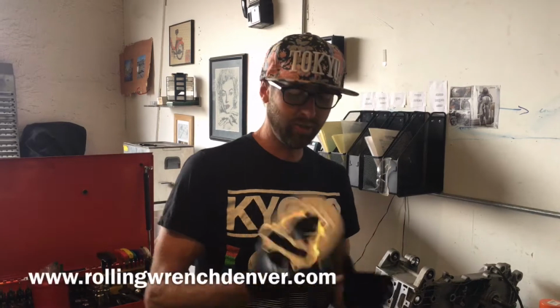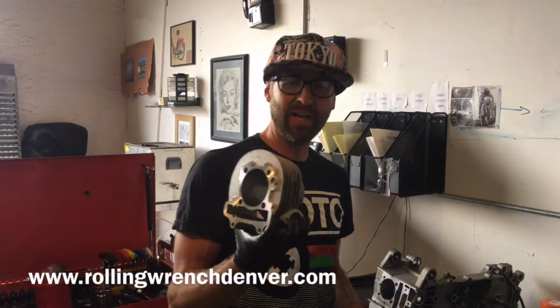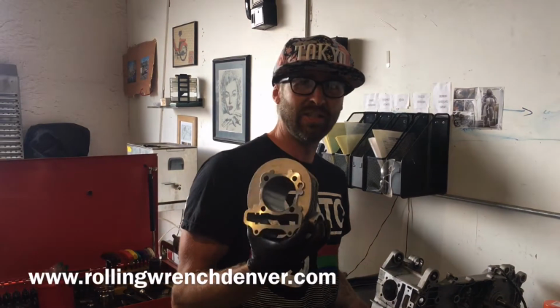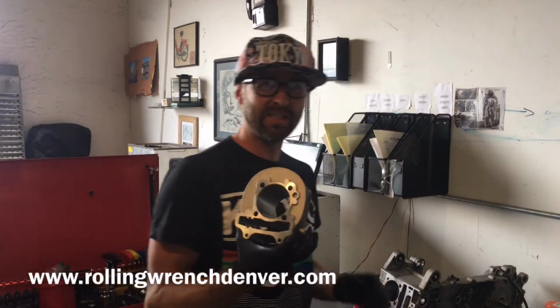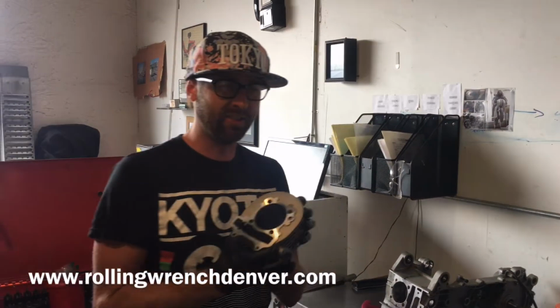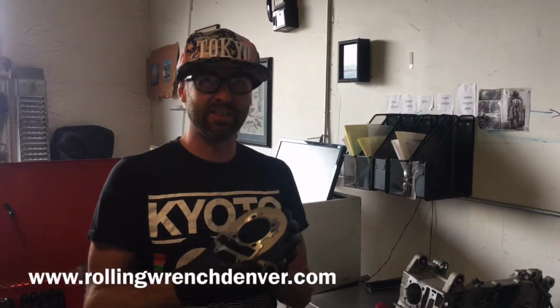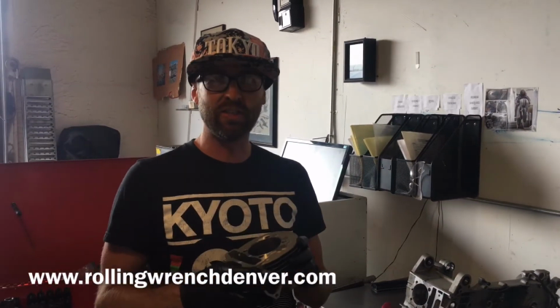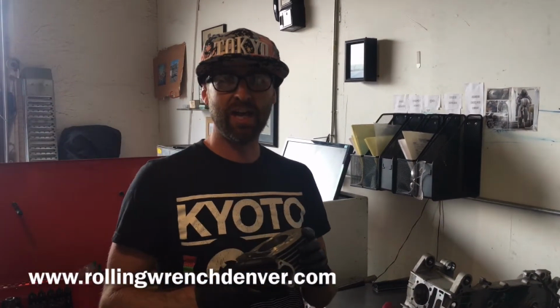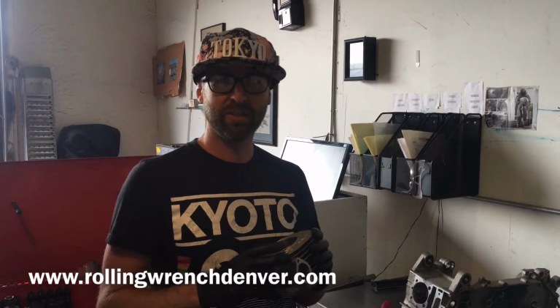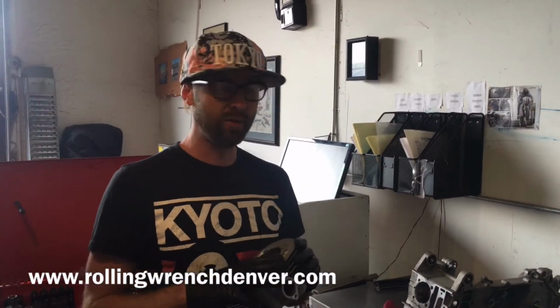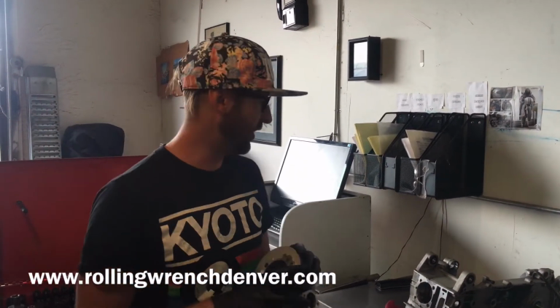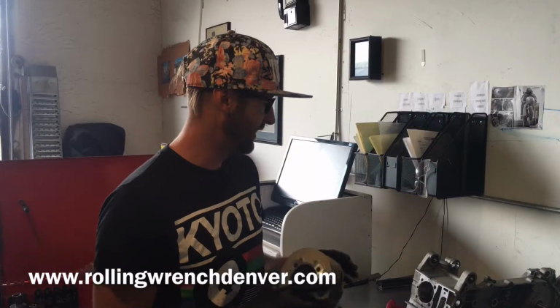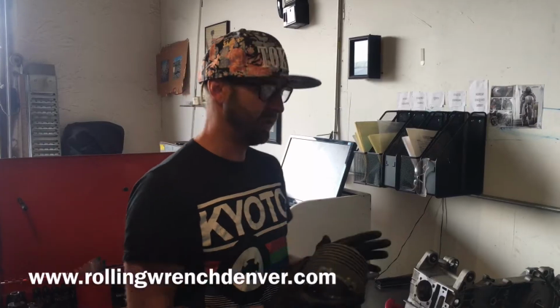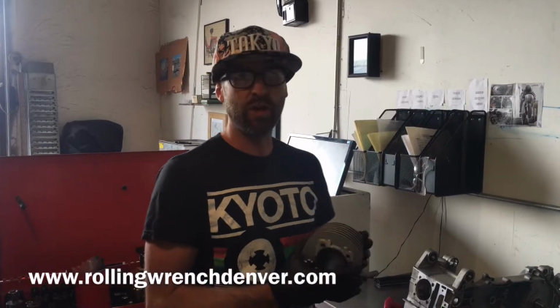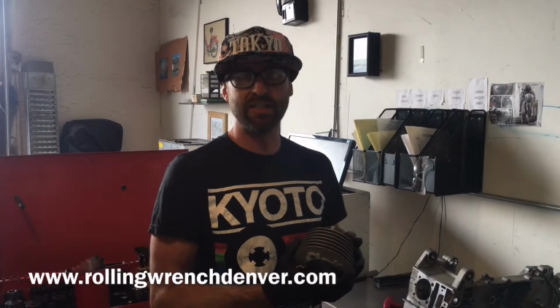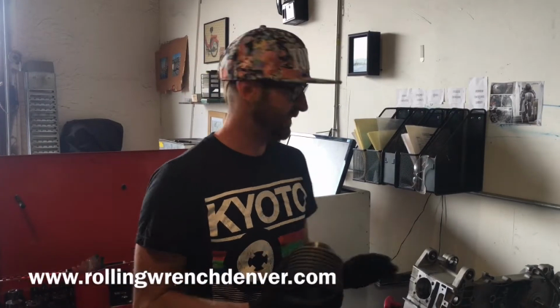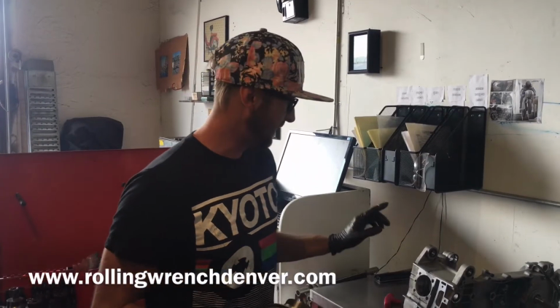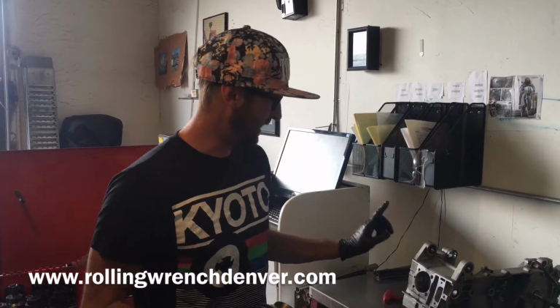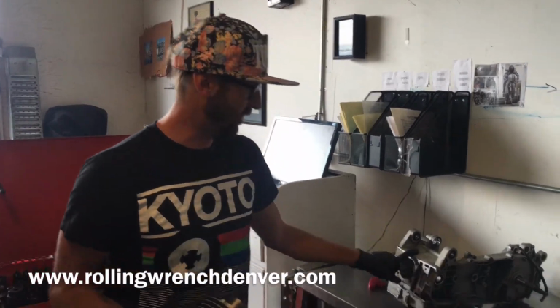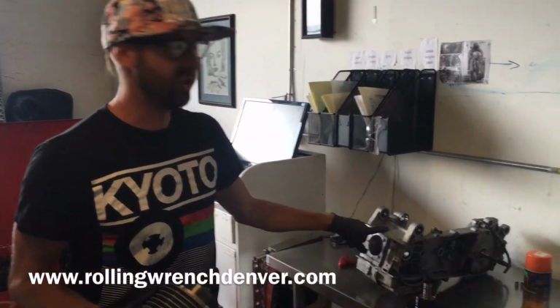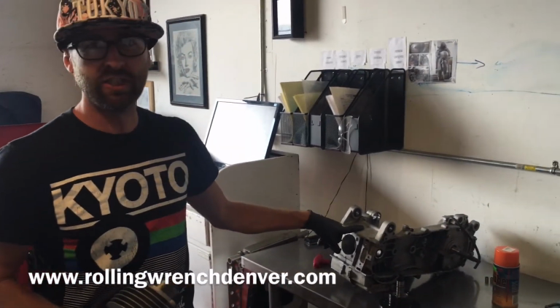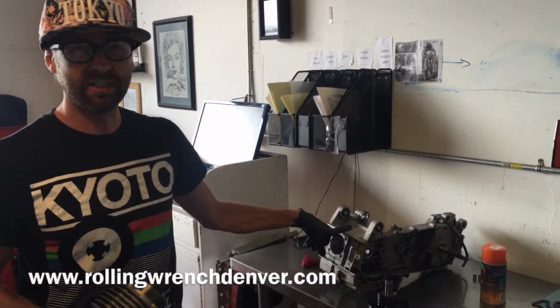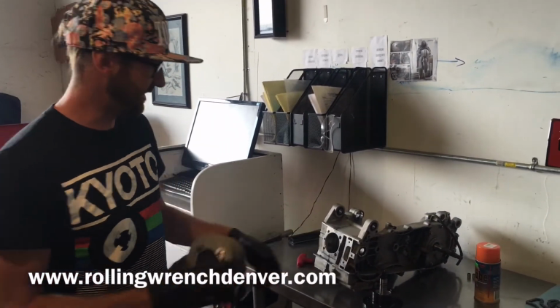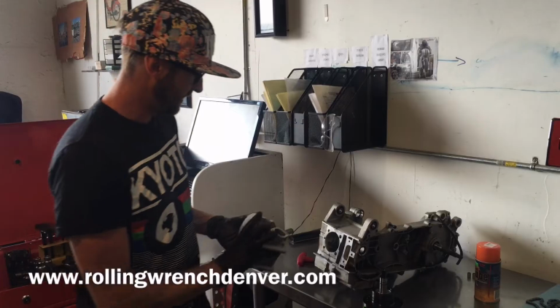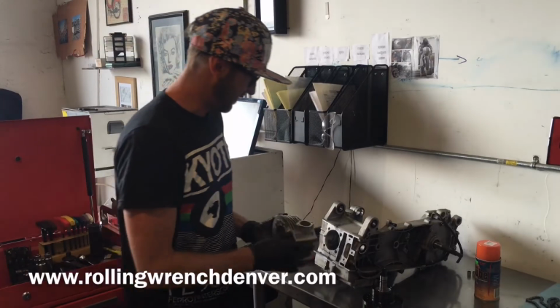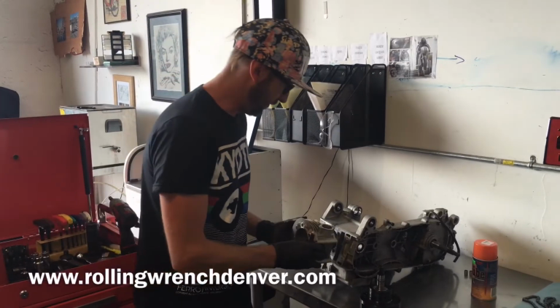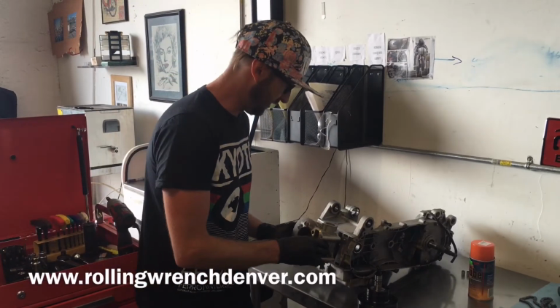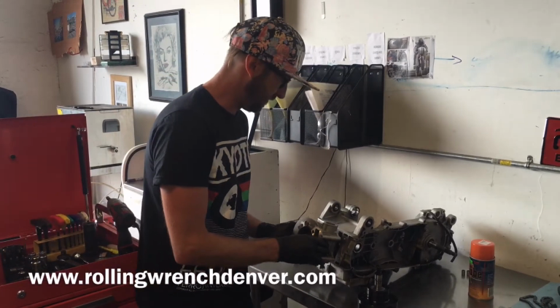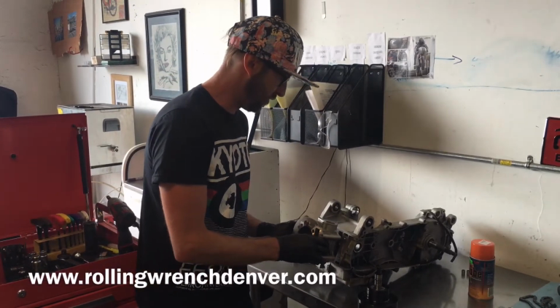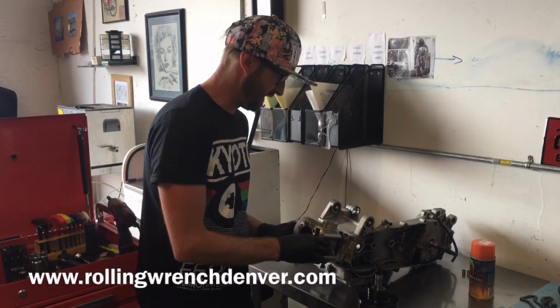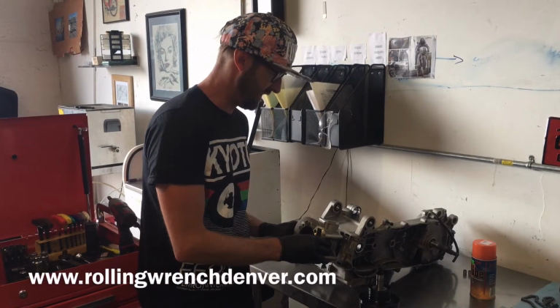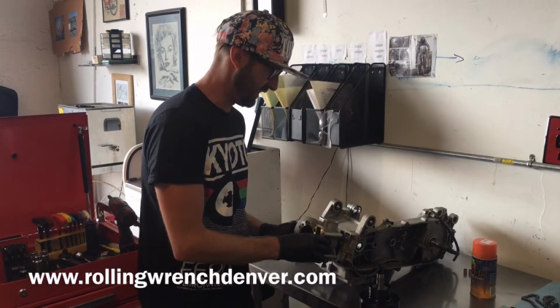Here we got a GY6 cylinder, it's a 63.5mm bore — I believe it's a 180cc — and we're installing this GY6 engine. The problem is it won't fit inside the engine cases.